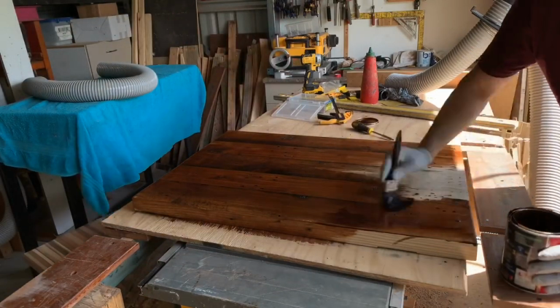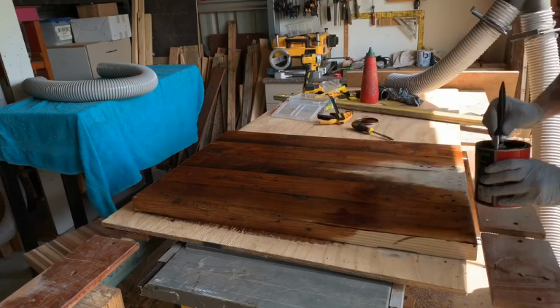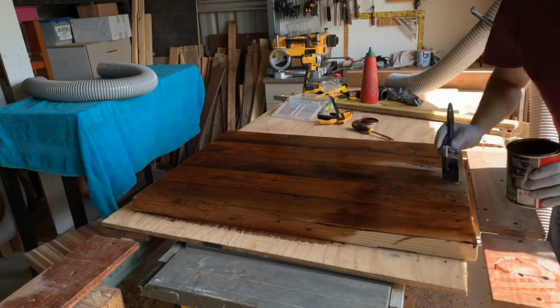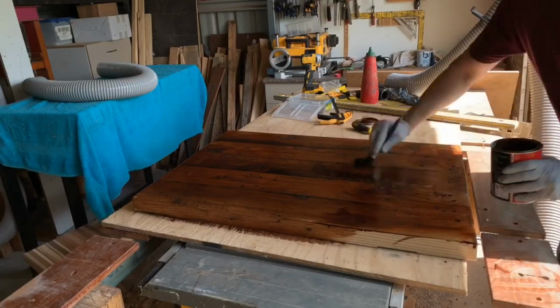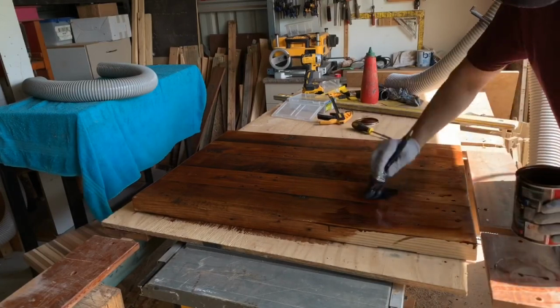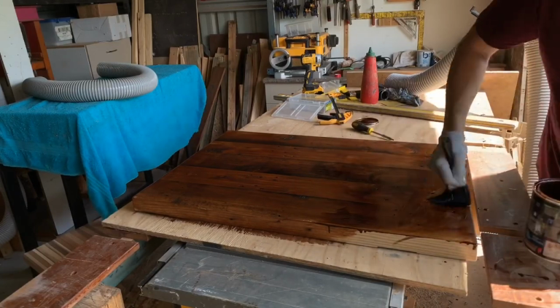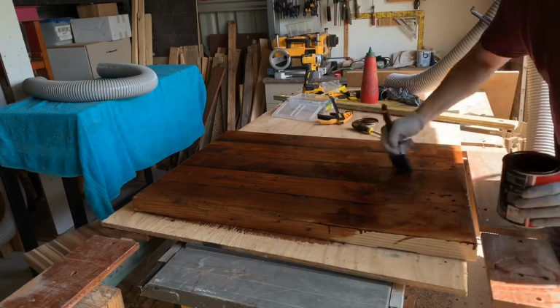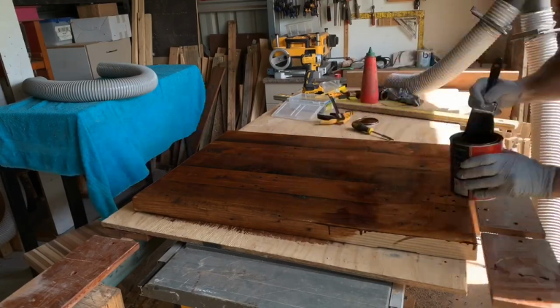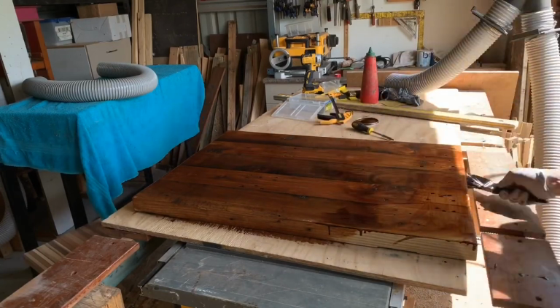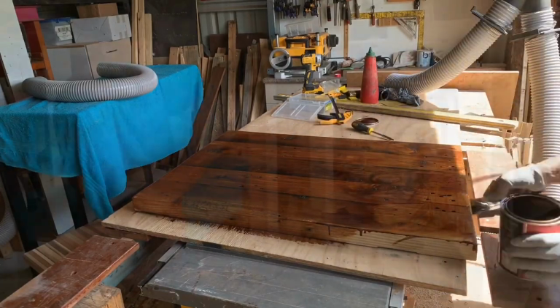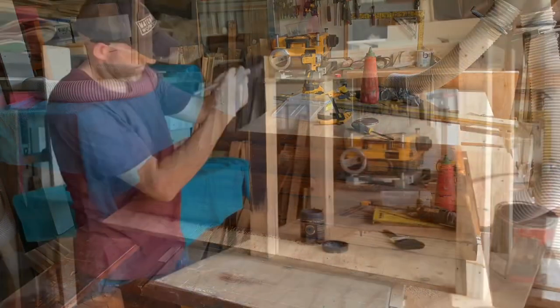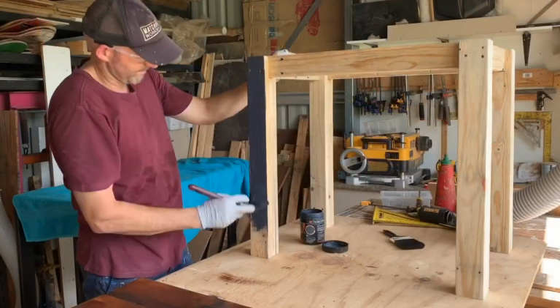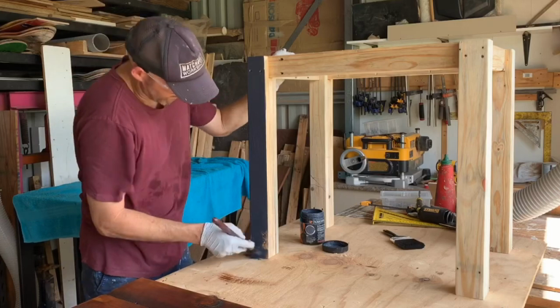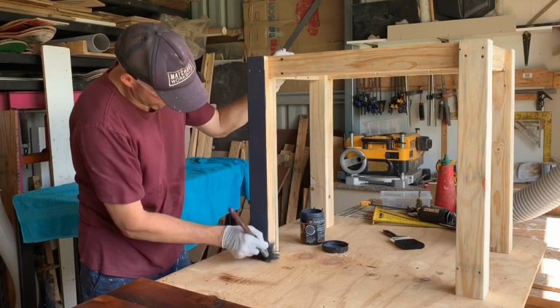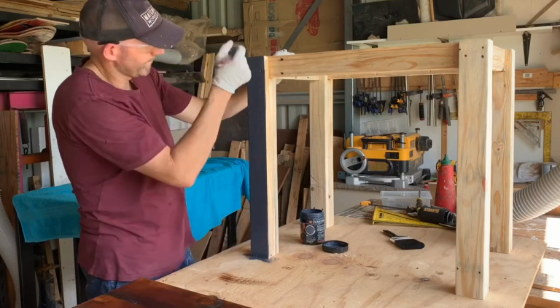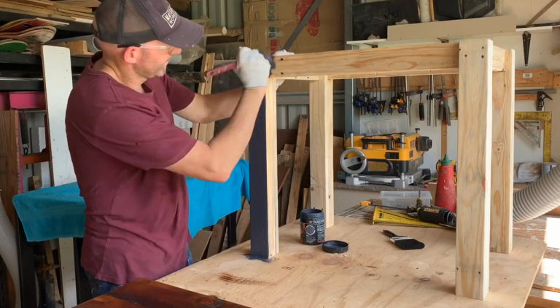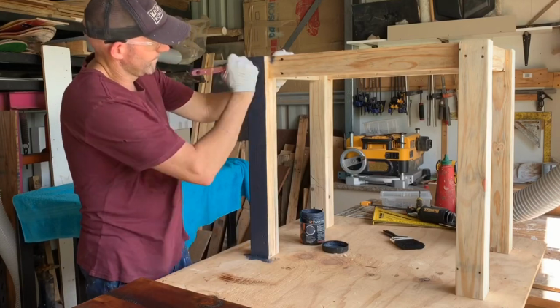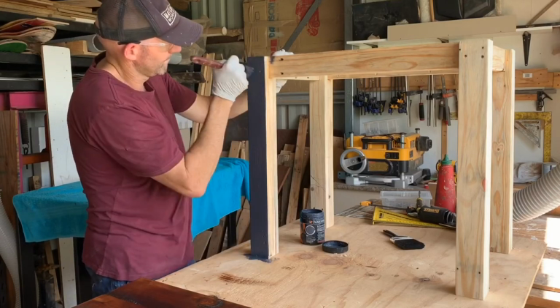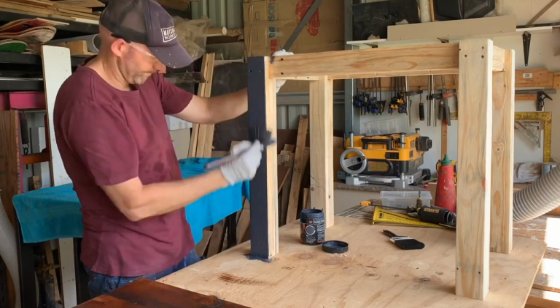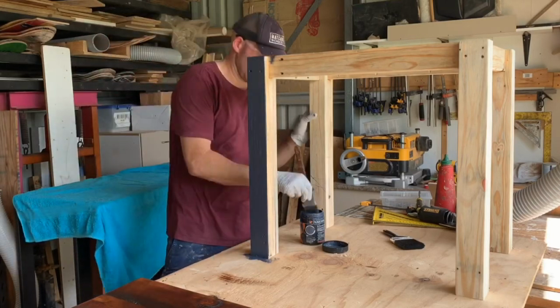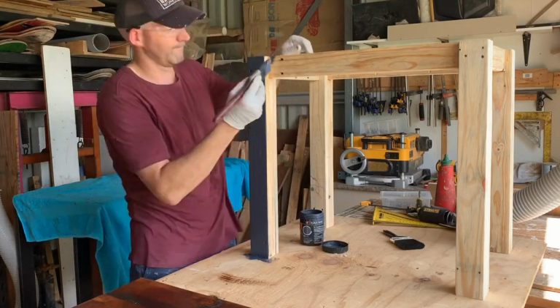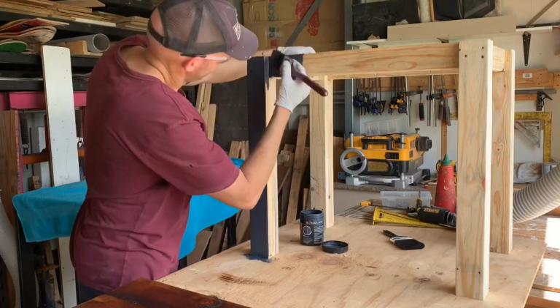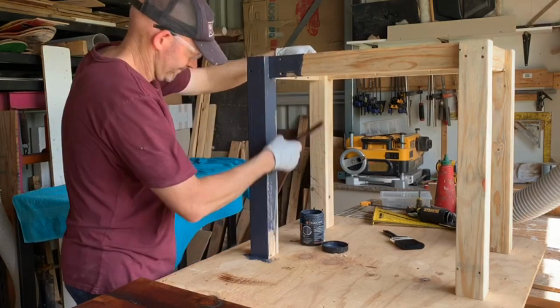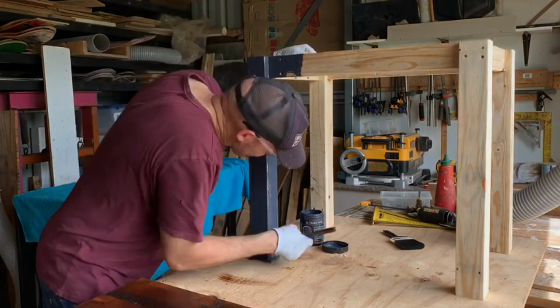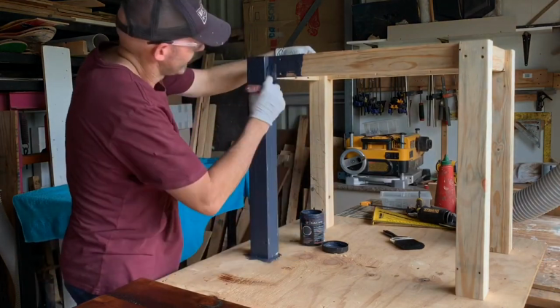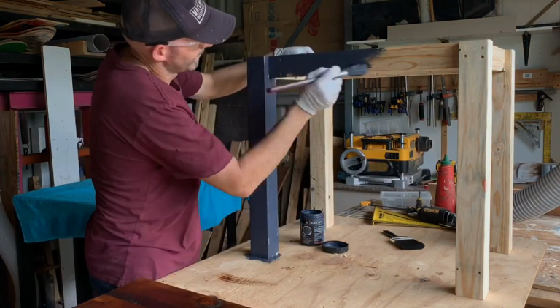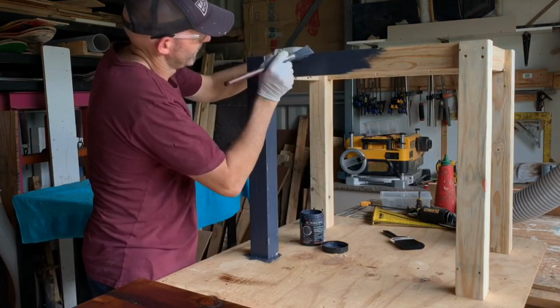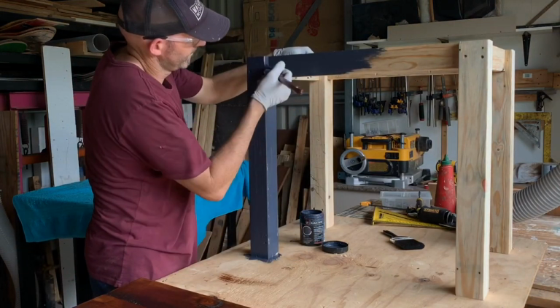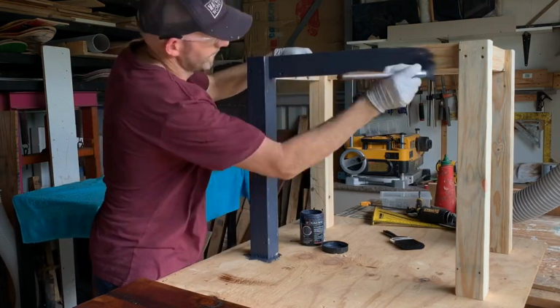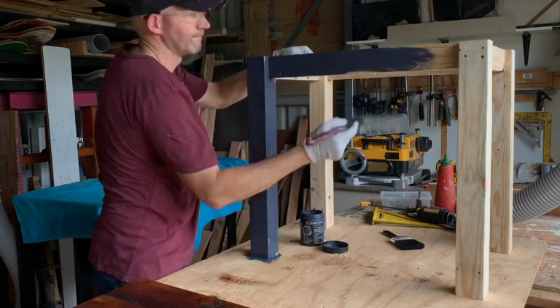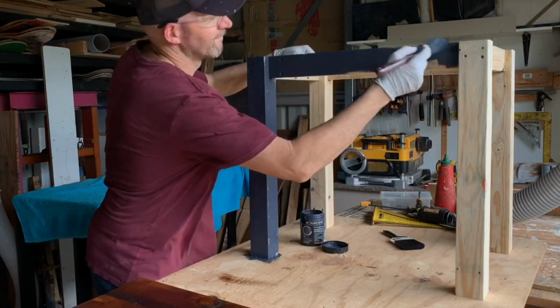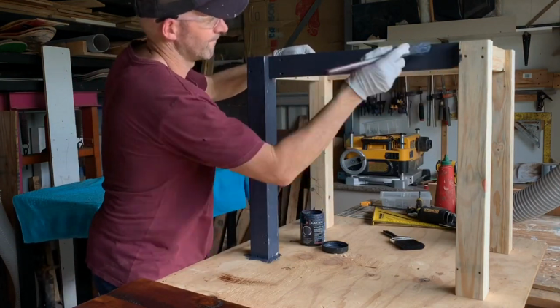I'm throwing a little bit of stain and varnish onto the top and a lick of paint onto the framework, and although I started with some pretty filthy dirty pallets they cleaned up alright. Now I've got myself a reasonable looking table which I'm pretty happy with.